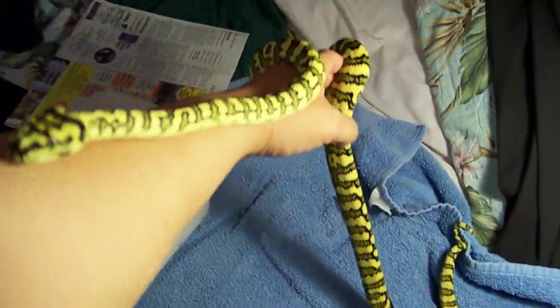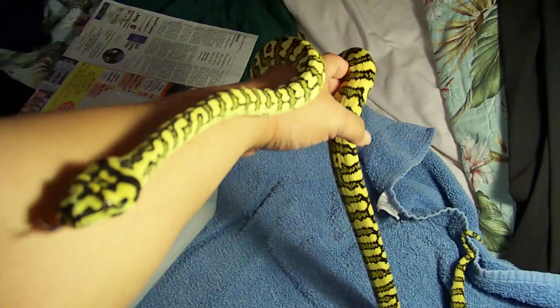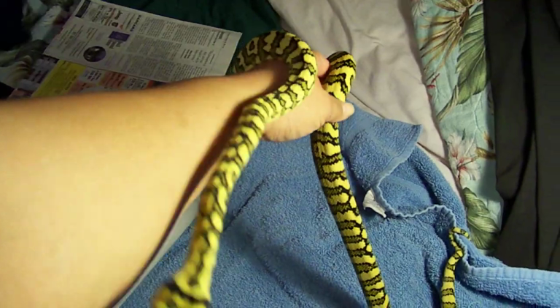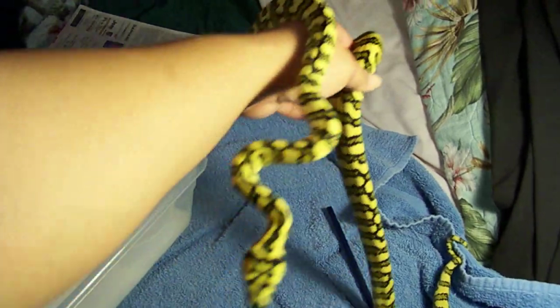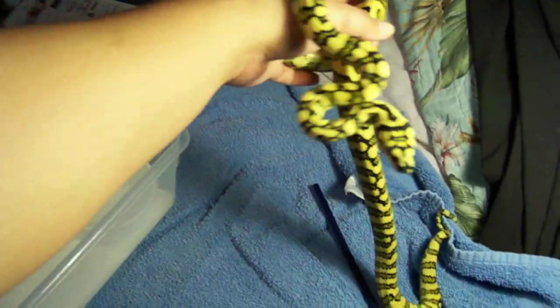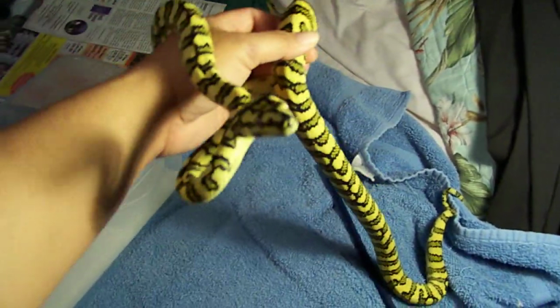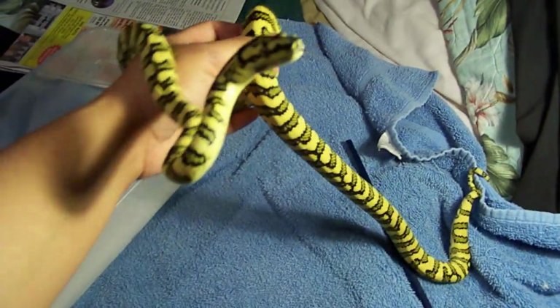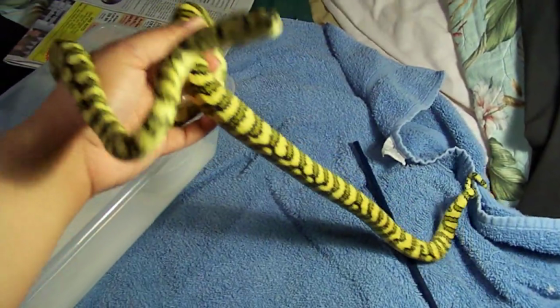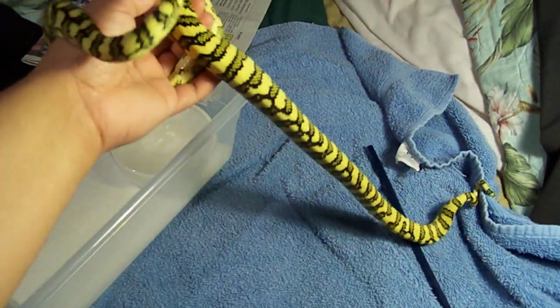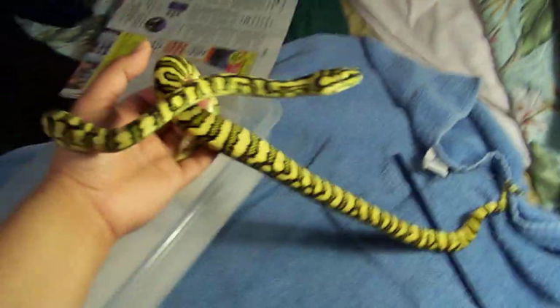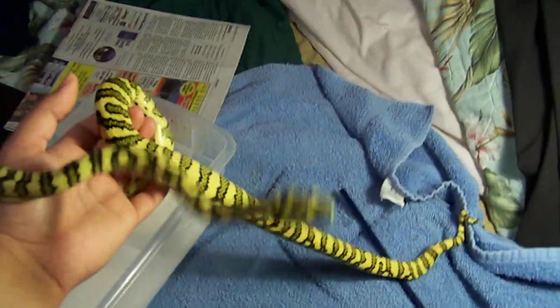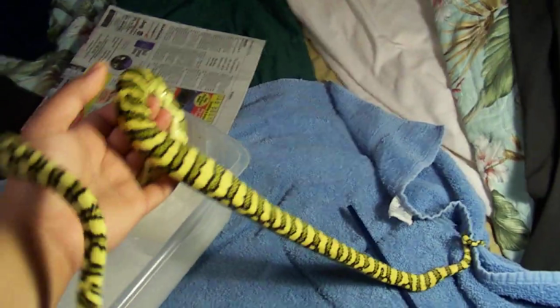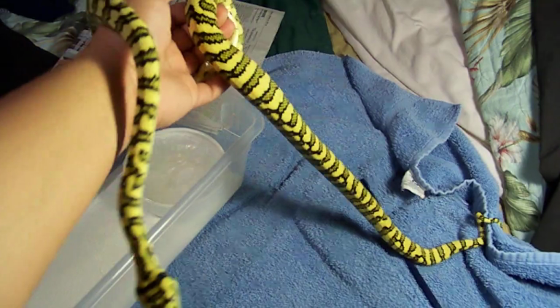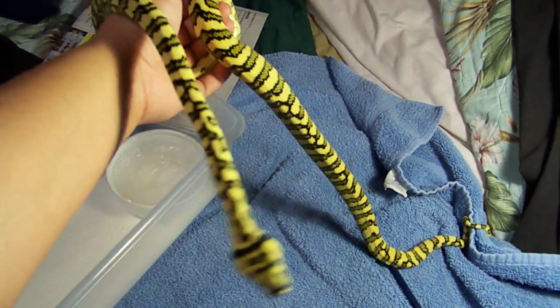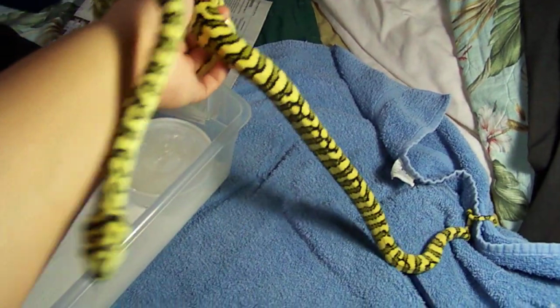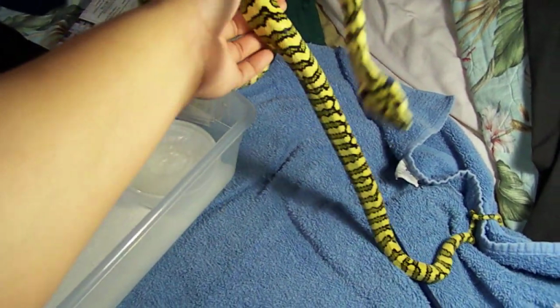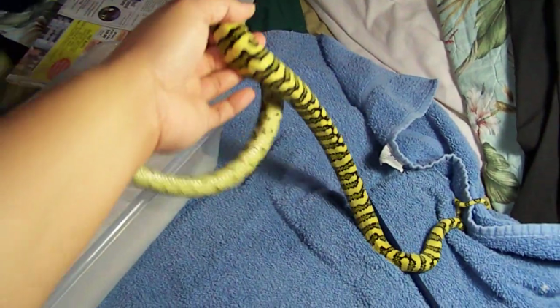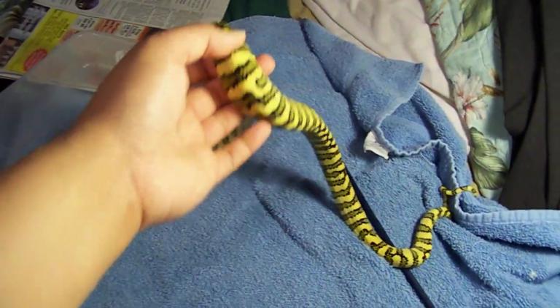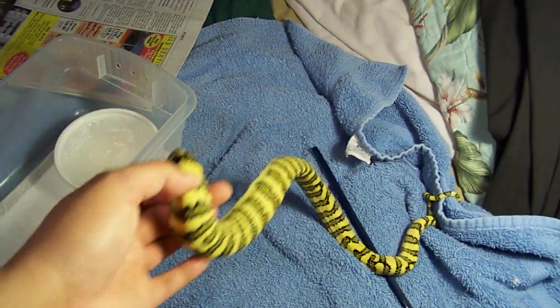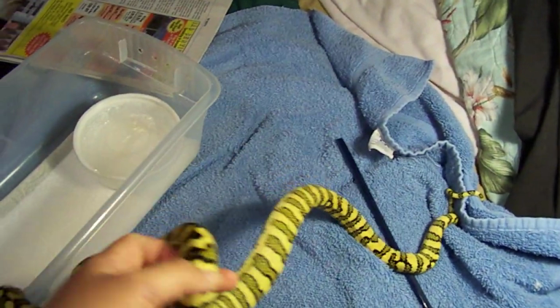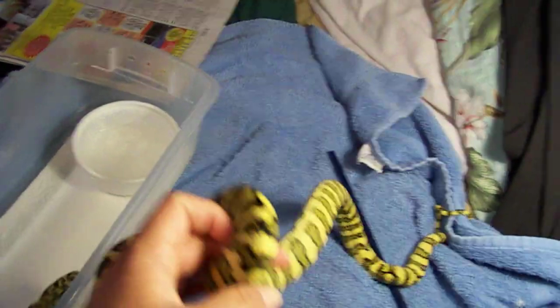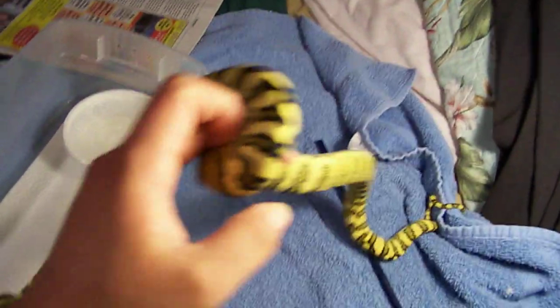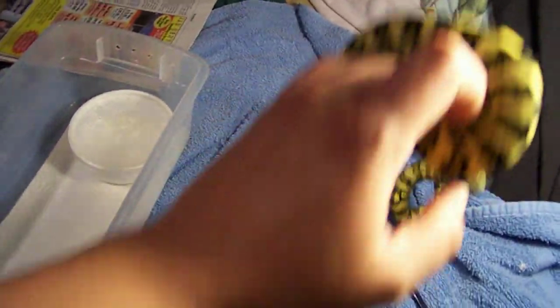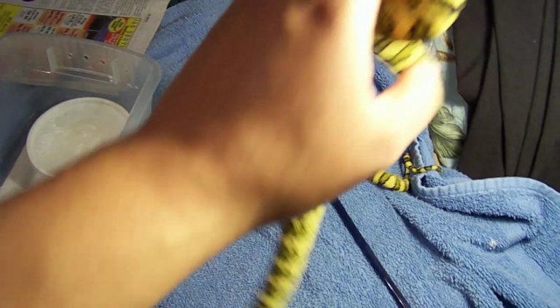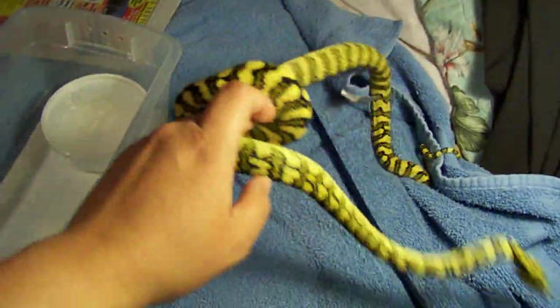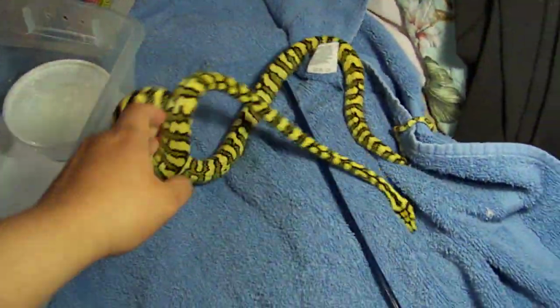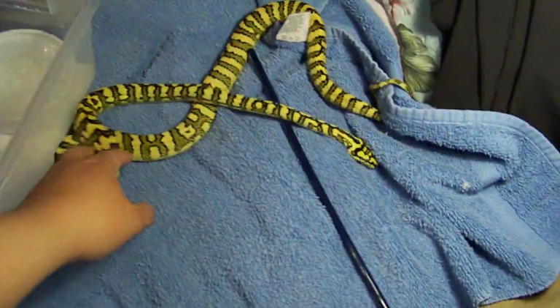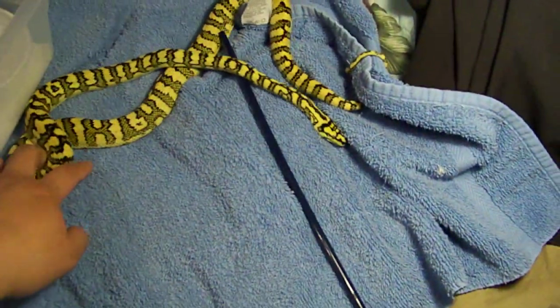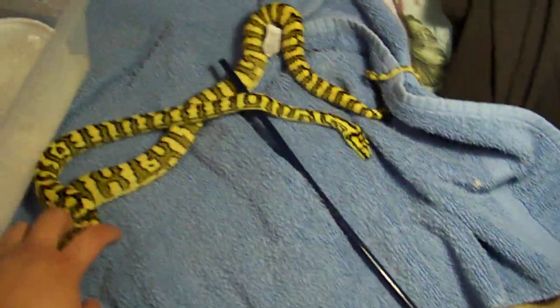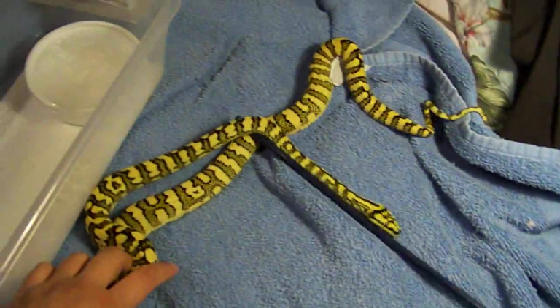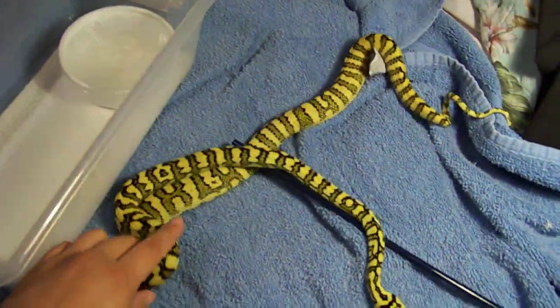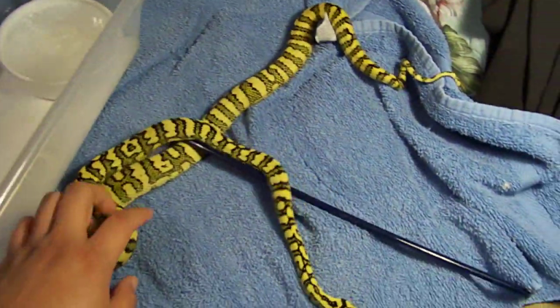I just shipped three snakes out yesterday, so I've got some room in the Yearling Juvenile Rack. She will be going in there, along with Ronin and Tiger Jag.